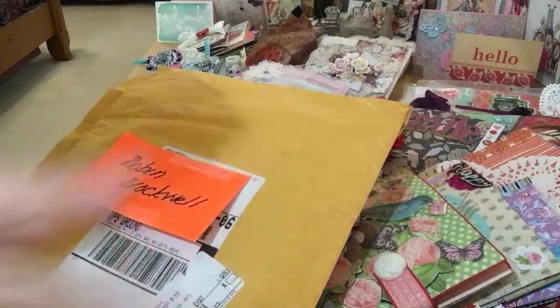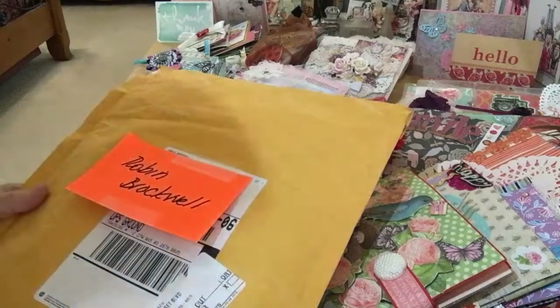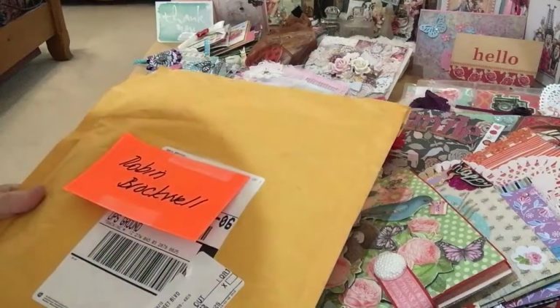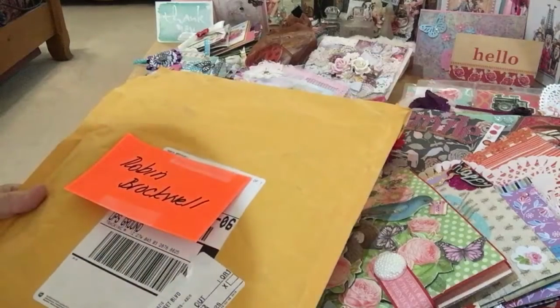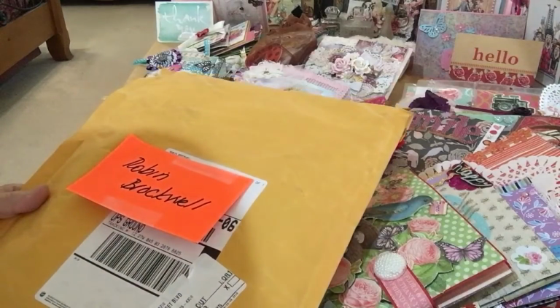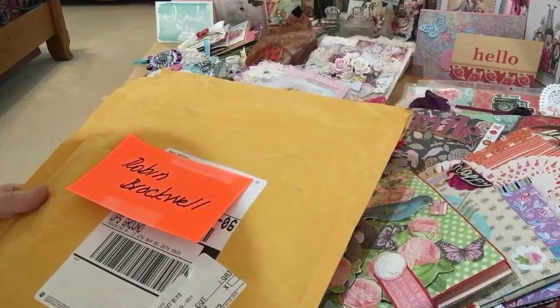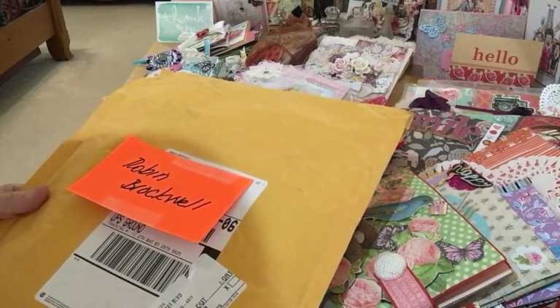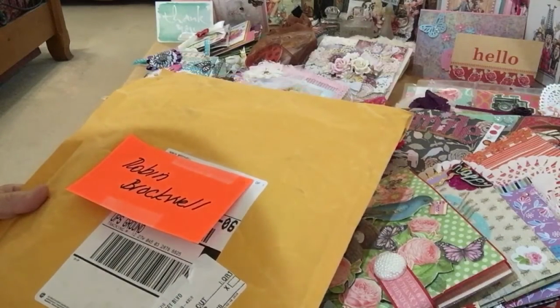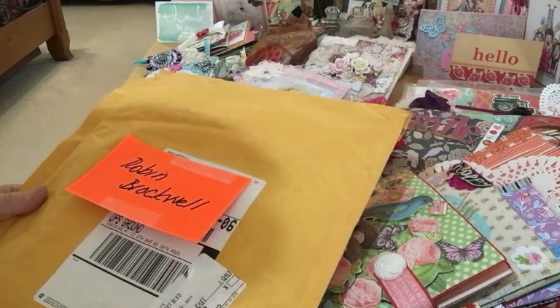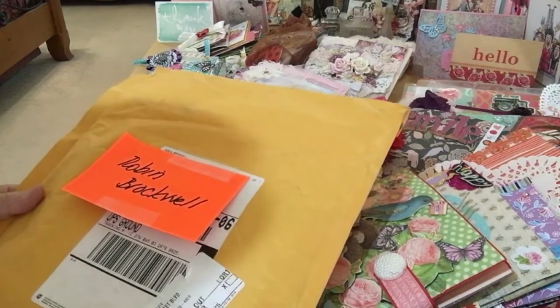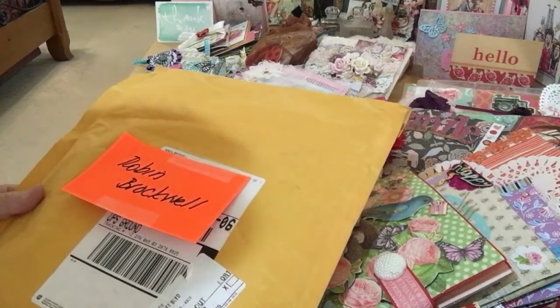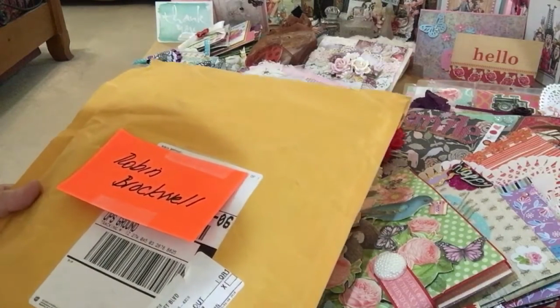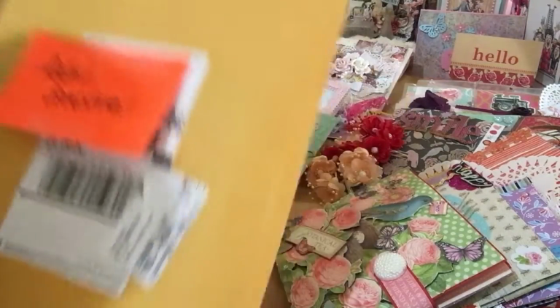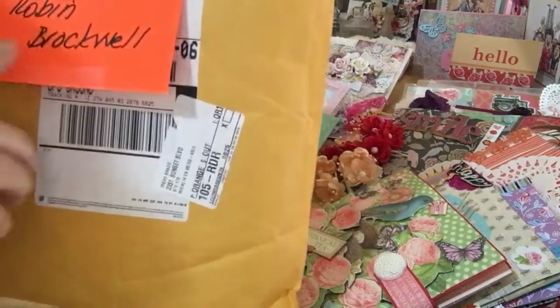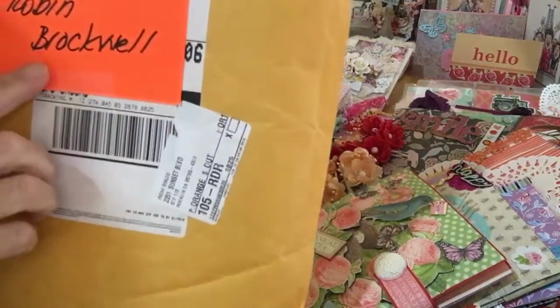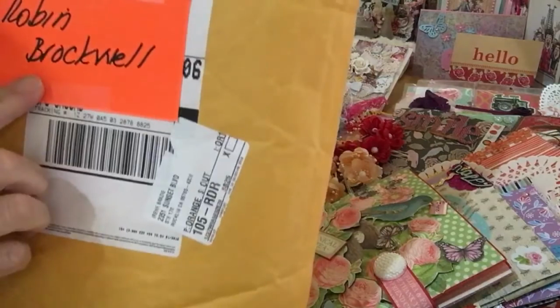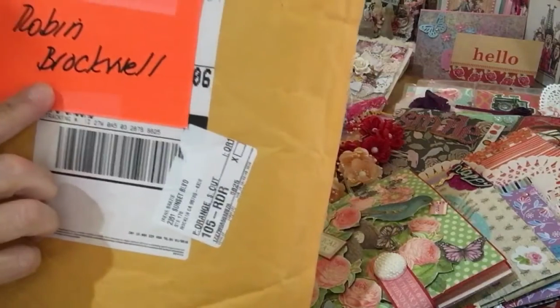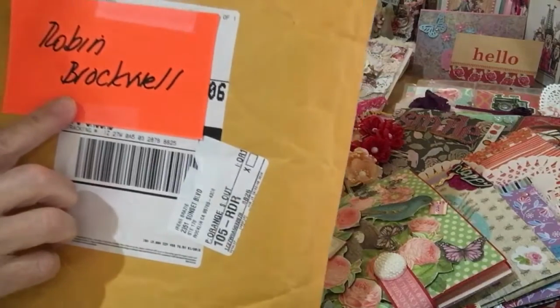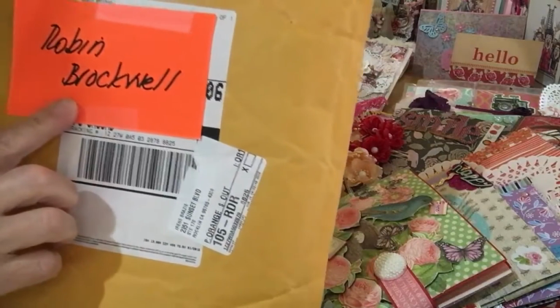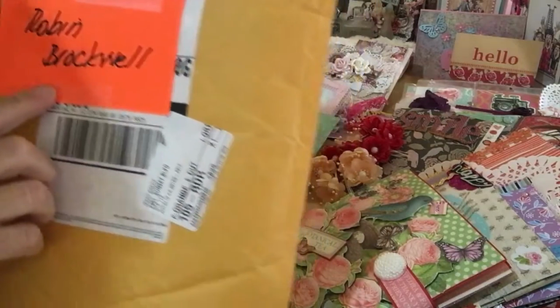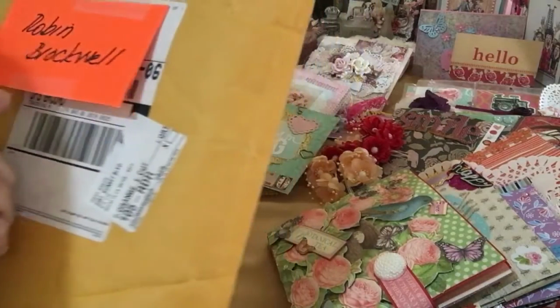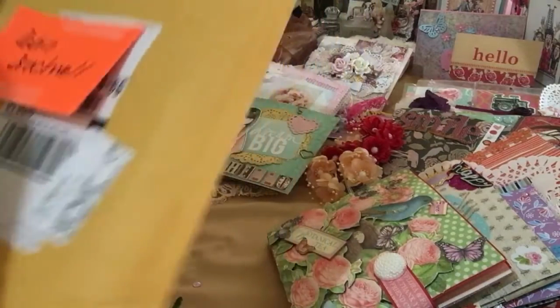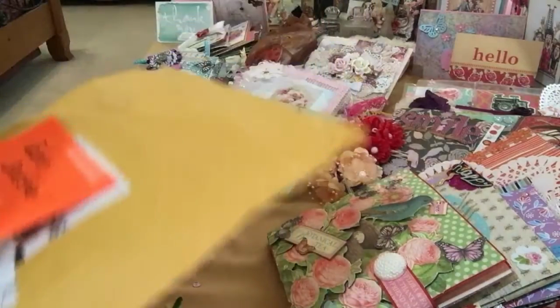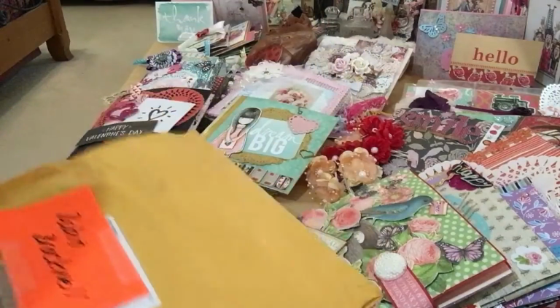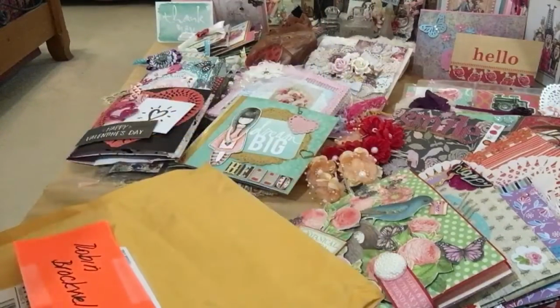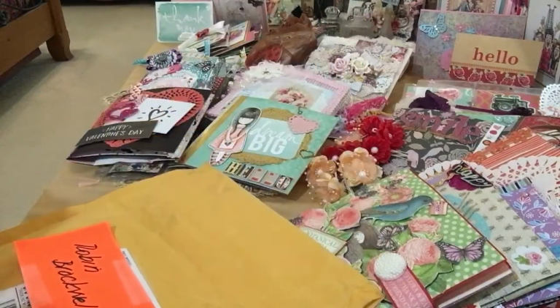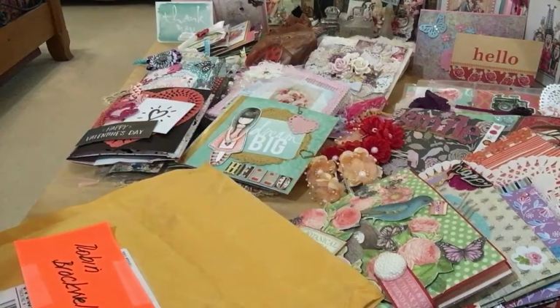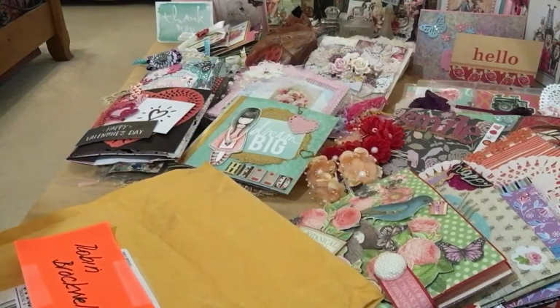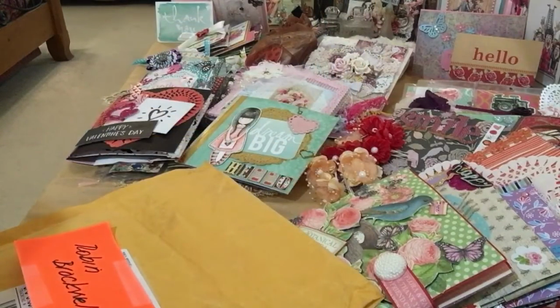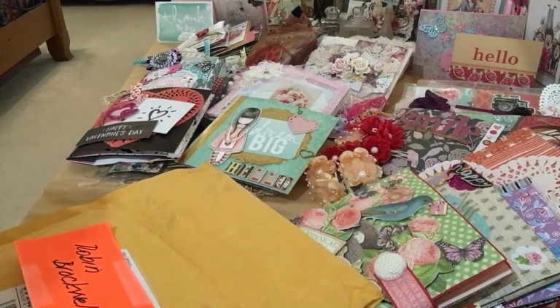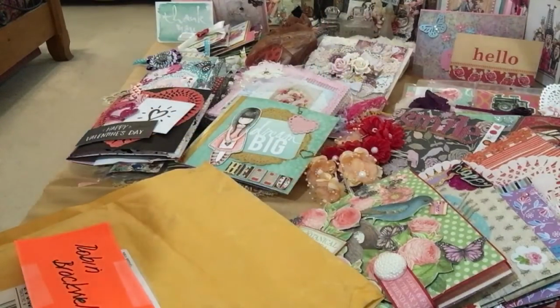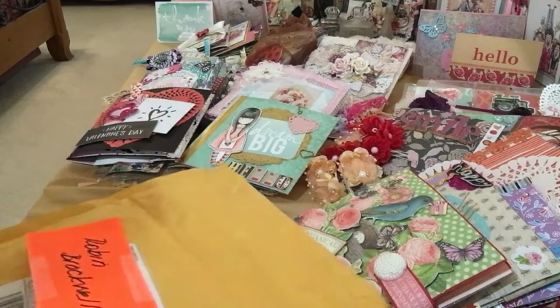Hi everyone, it's Irene and I have another package I'd like to share with you today. This comes from Robin Brockwell. Robin, thank you so much for sending in your entry. And let's get right into it.